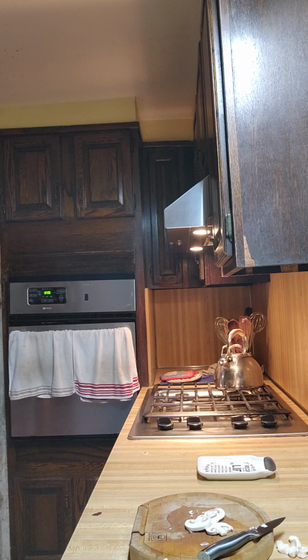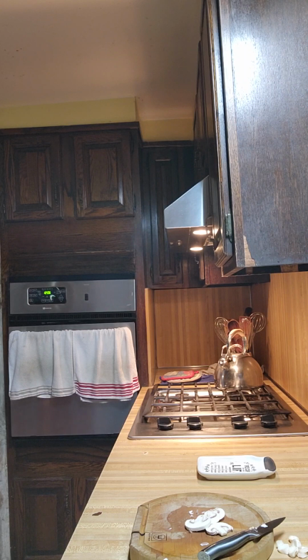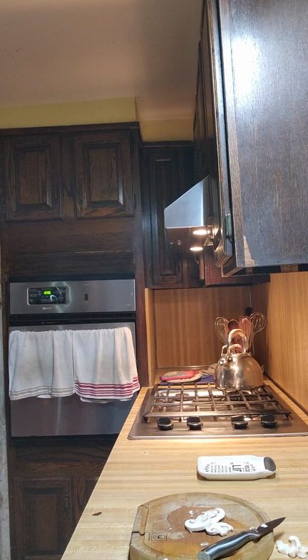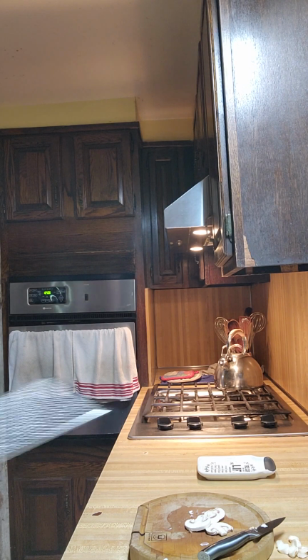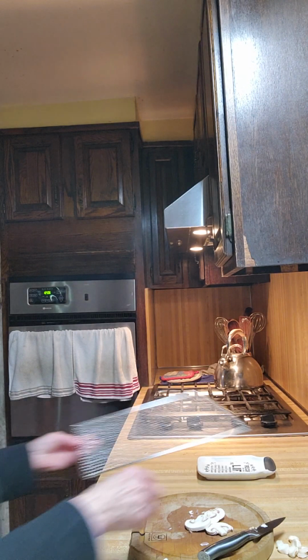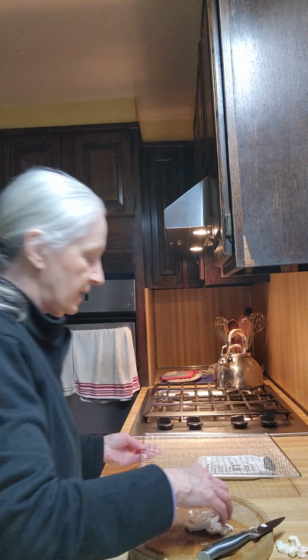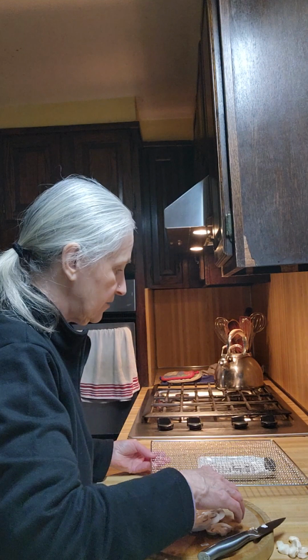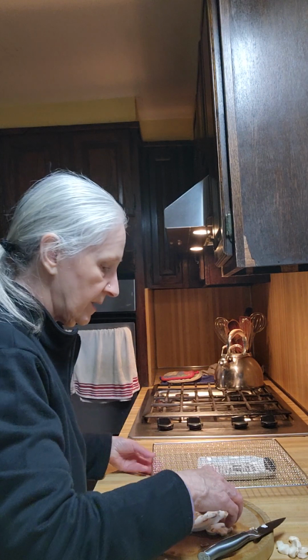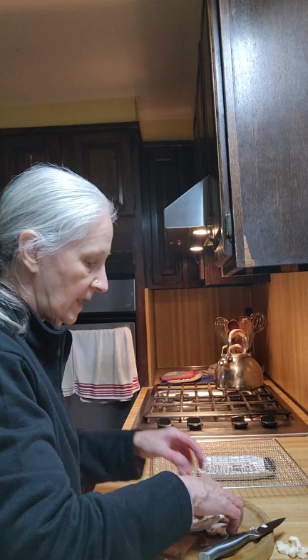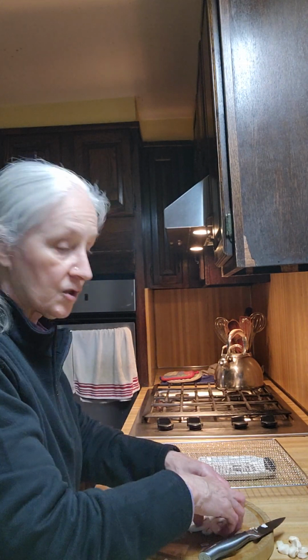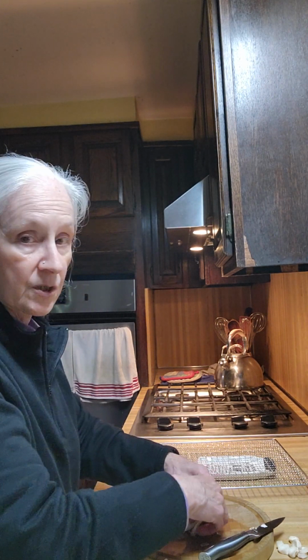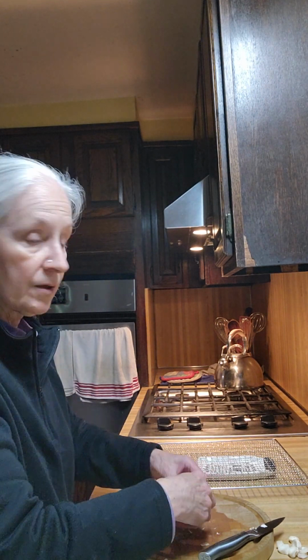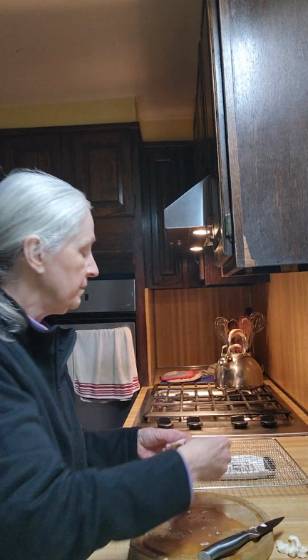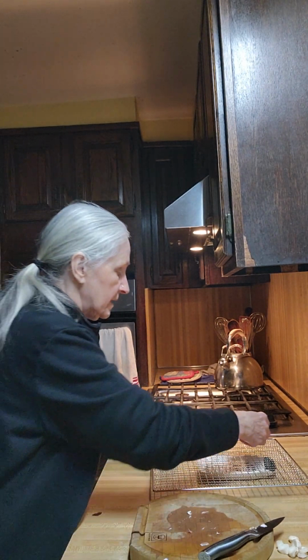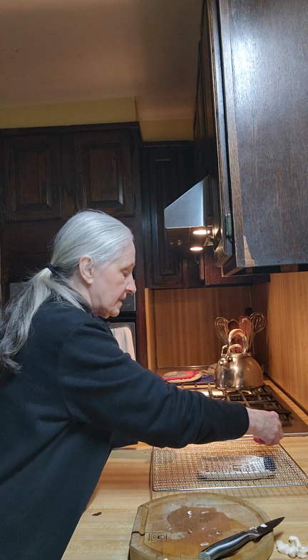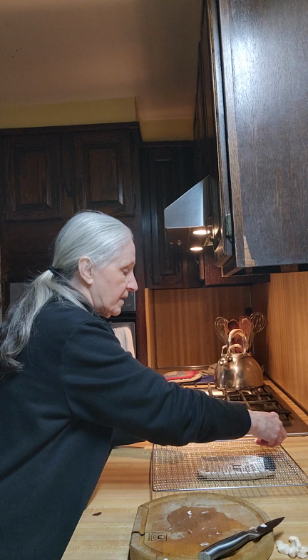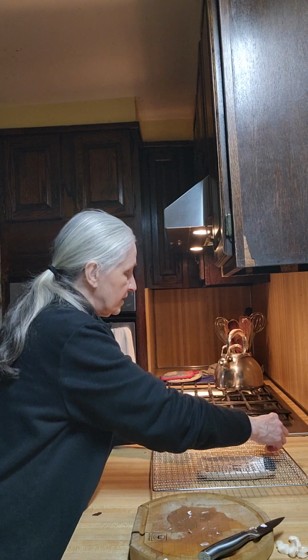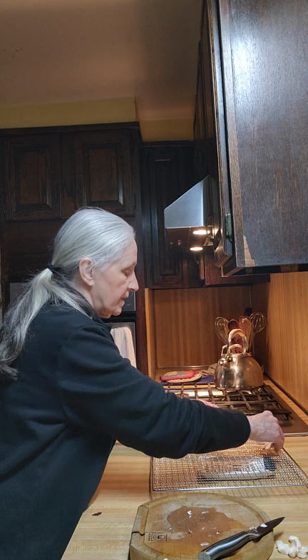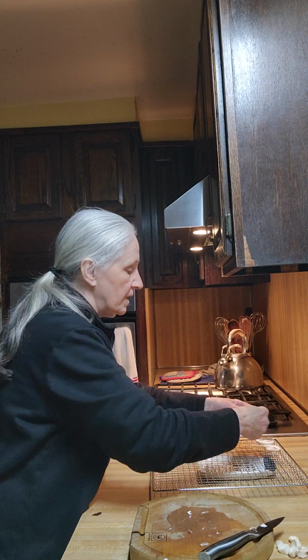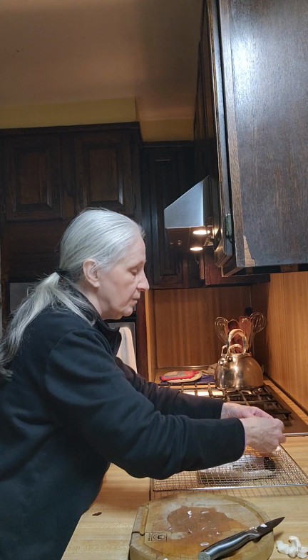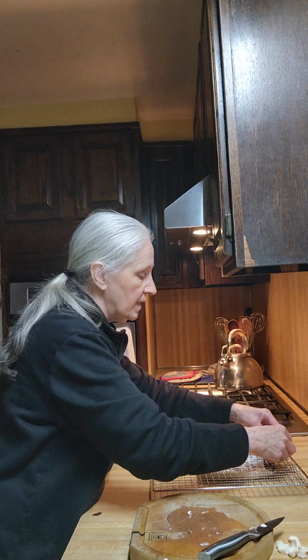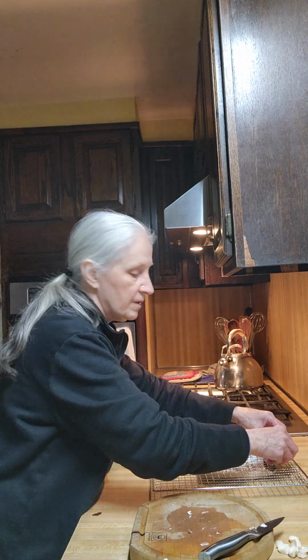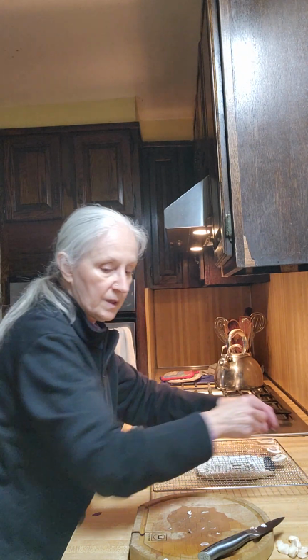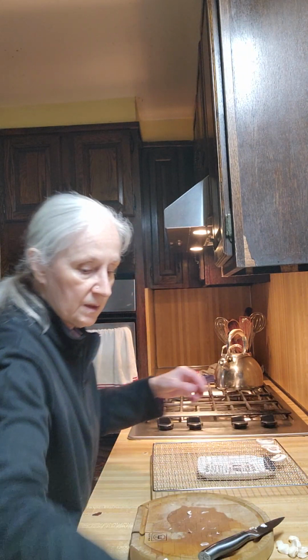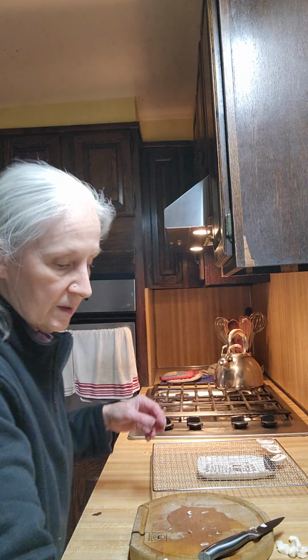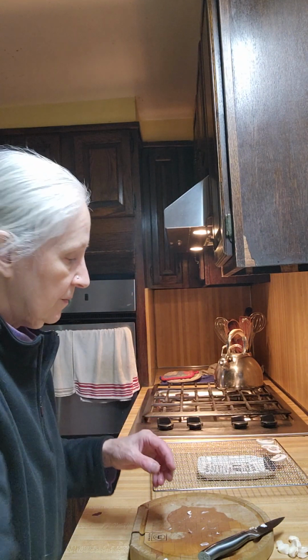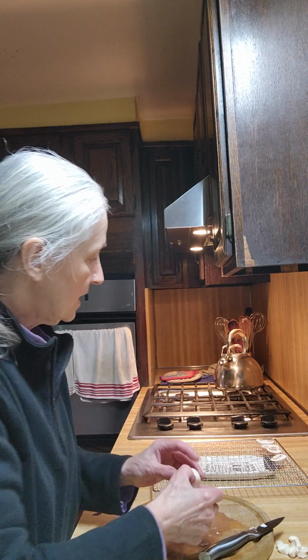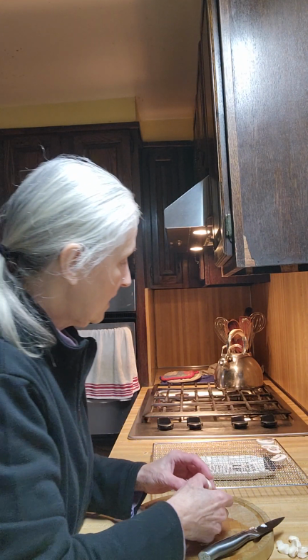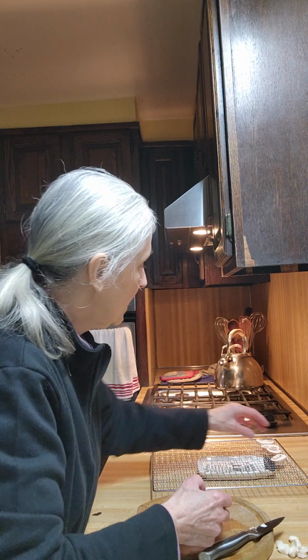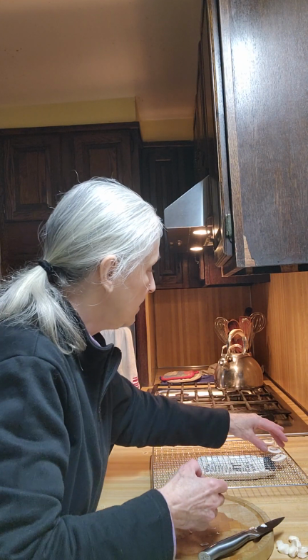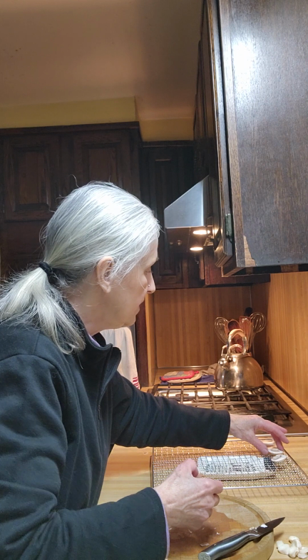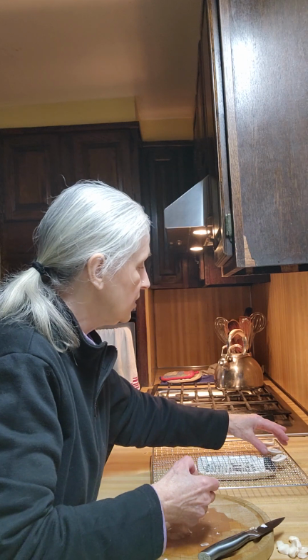When you really dehydrate them, they last so much longer. It's nice to have canned ones — and believe you me, I will be canning them as well — but it's nice to have the dehydrated ones too.